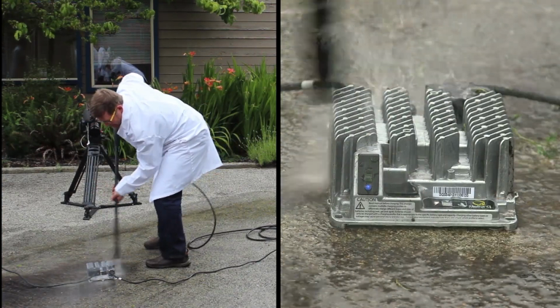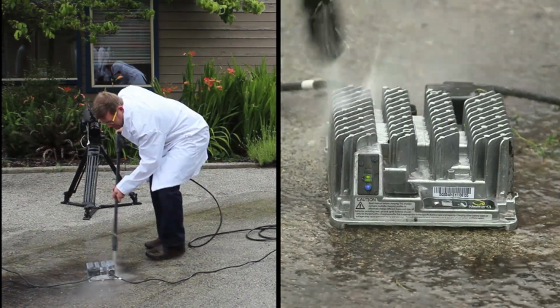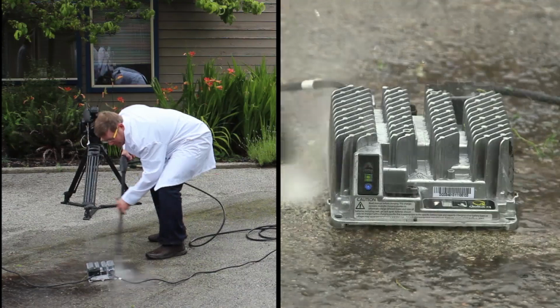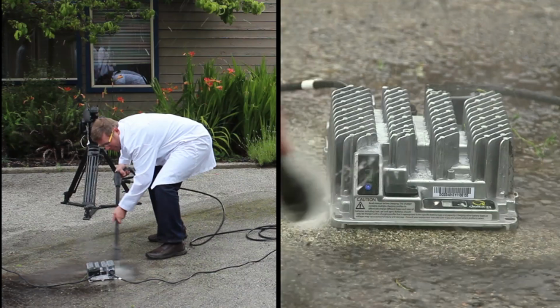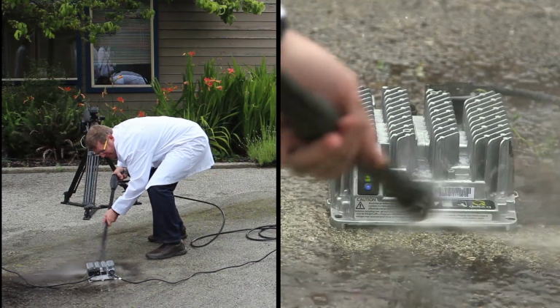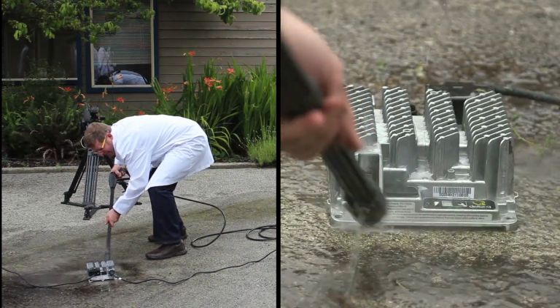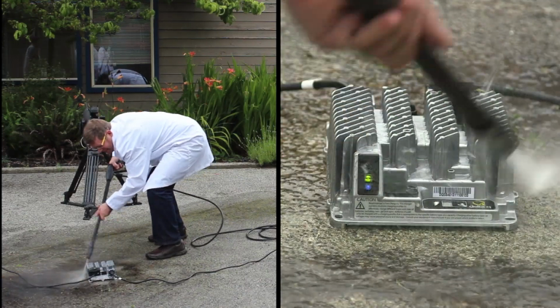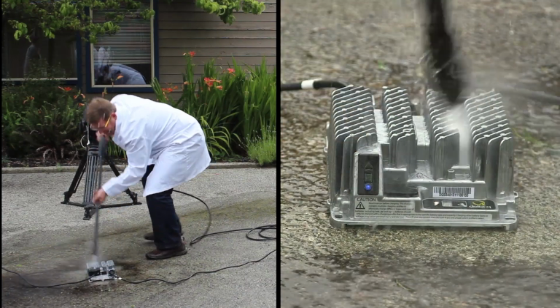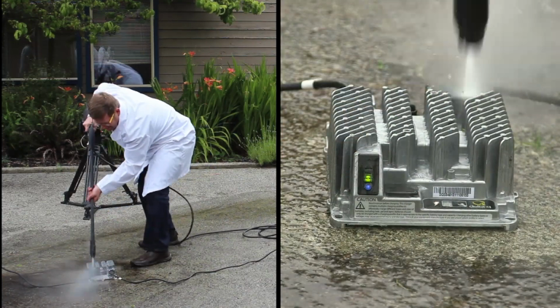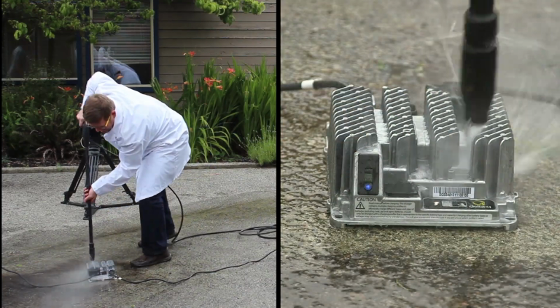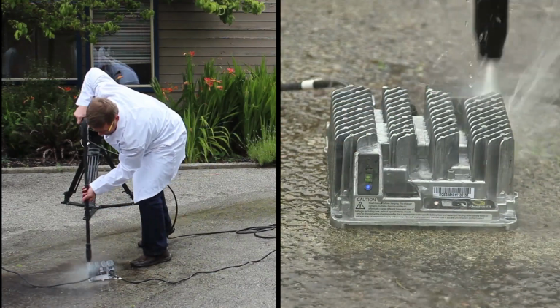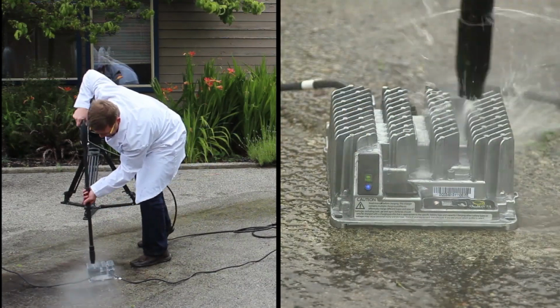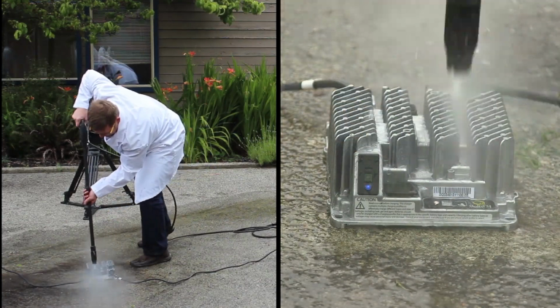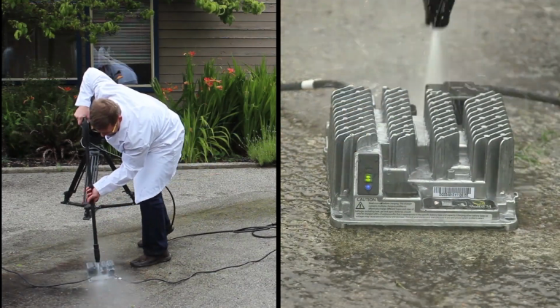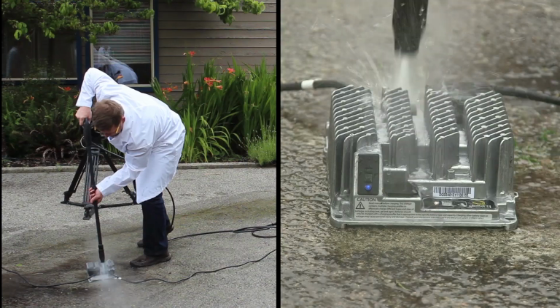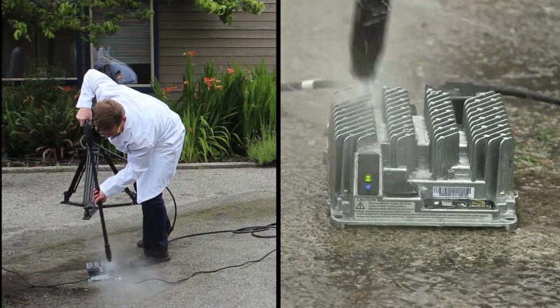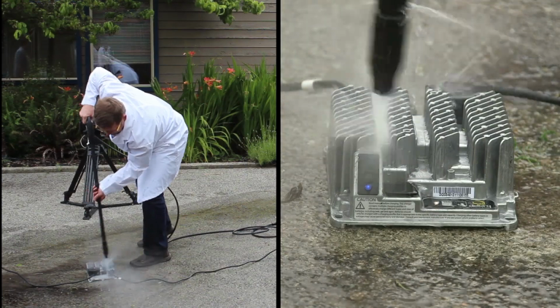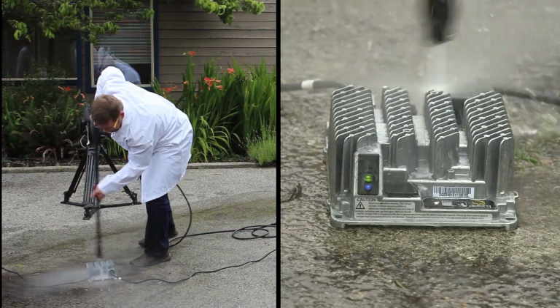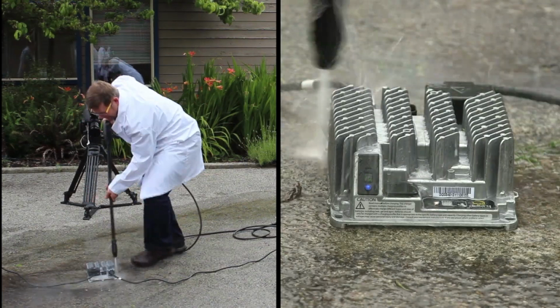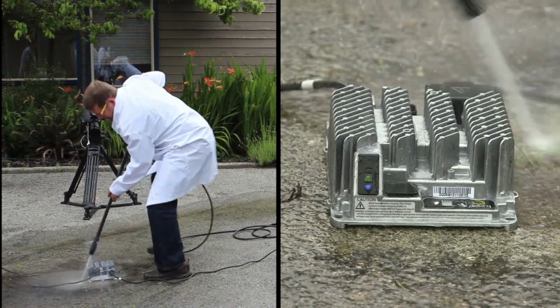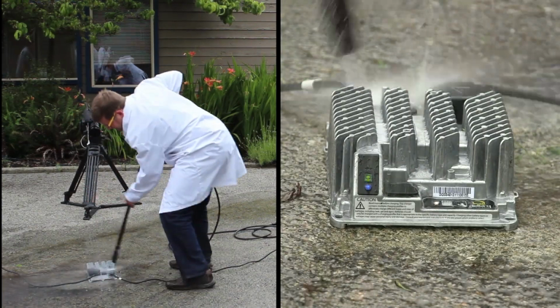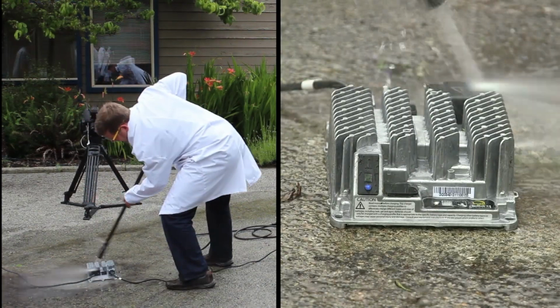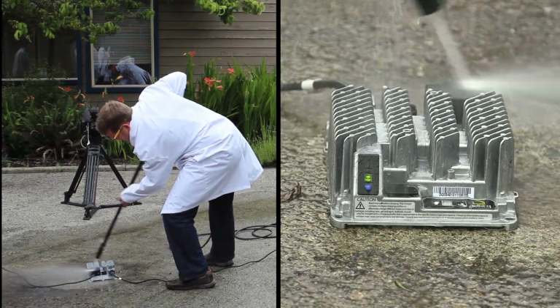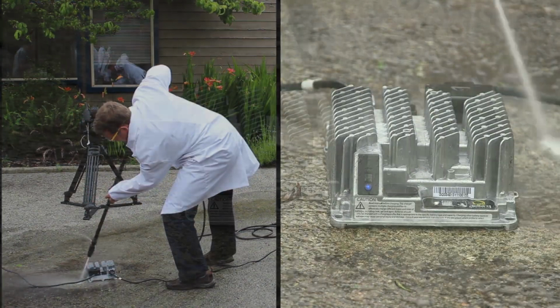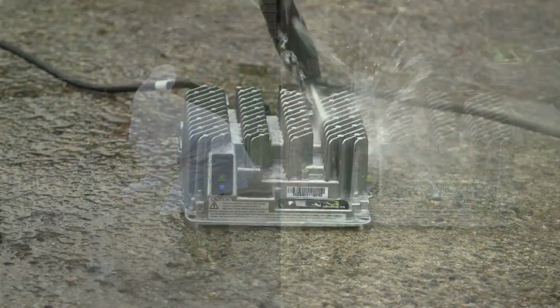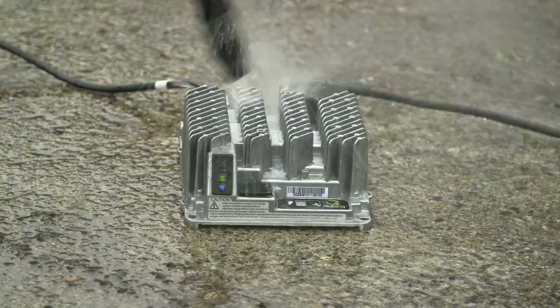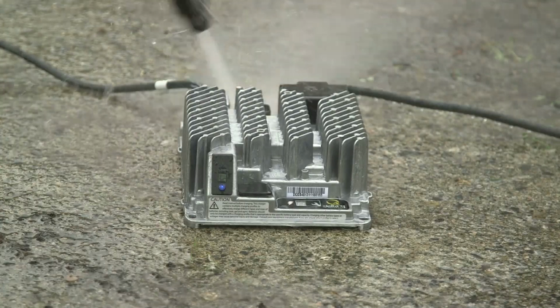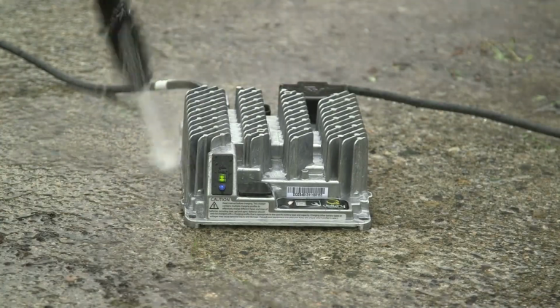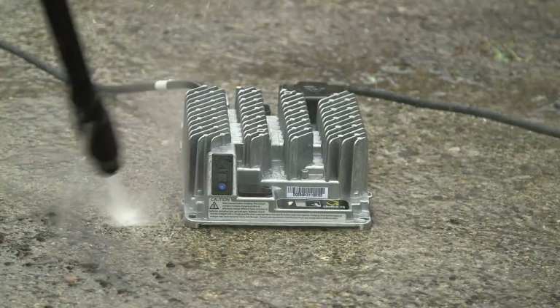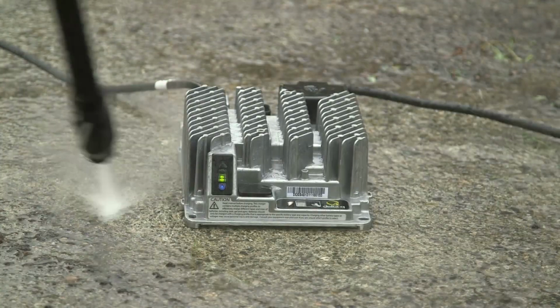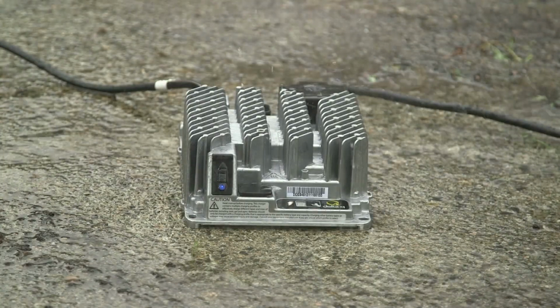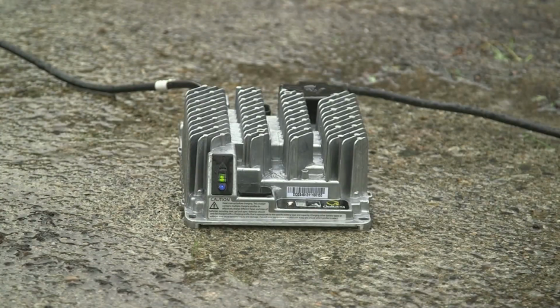Come on, come on, come on, come on. All clean.